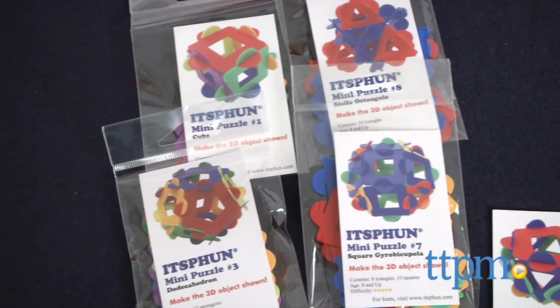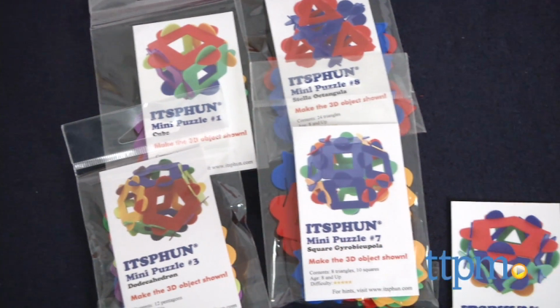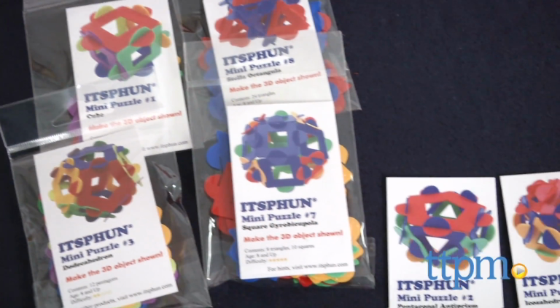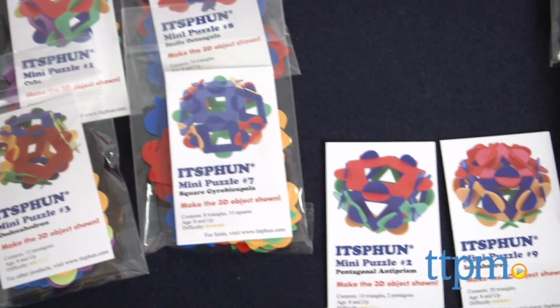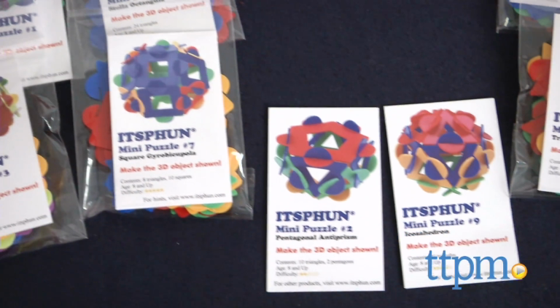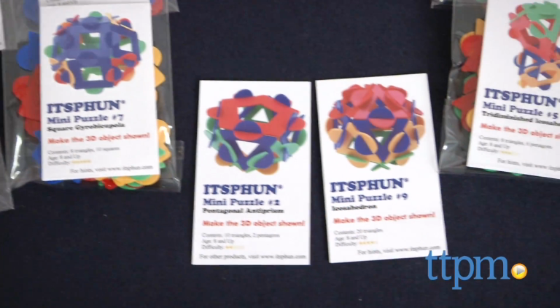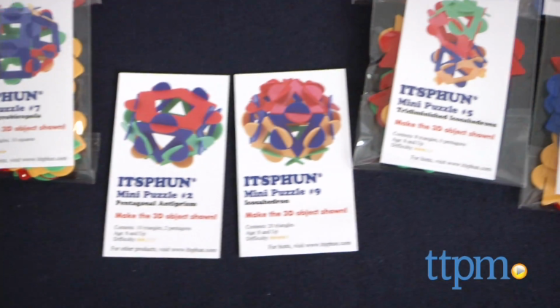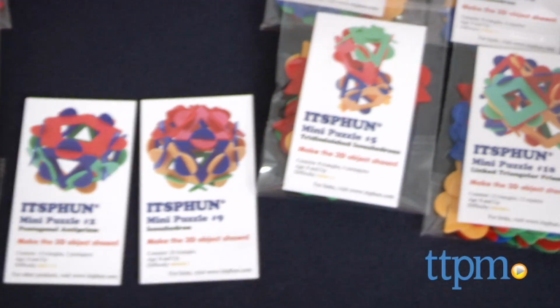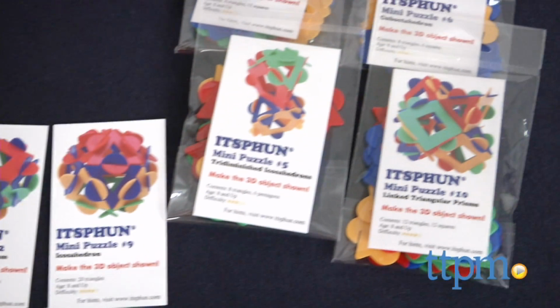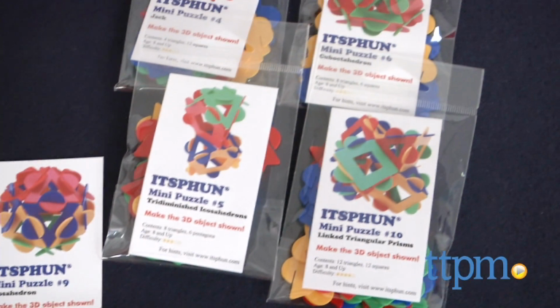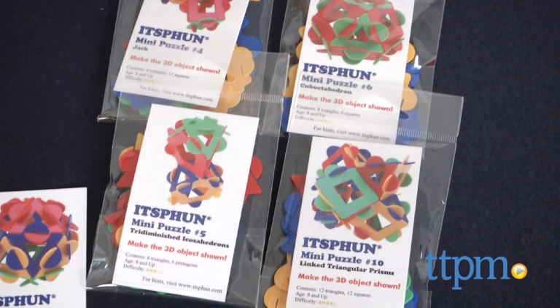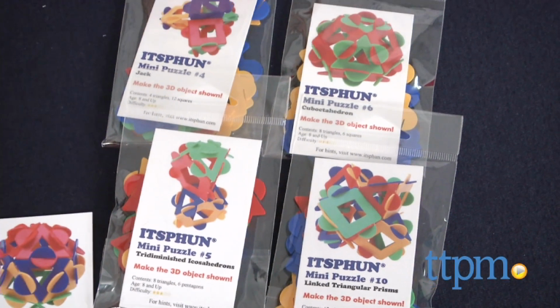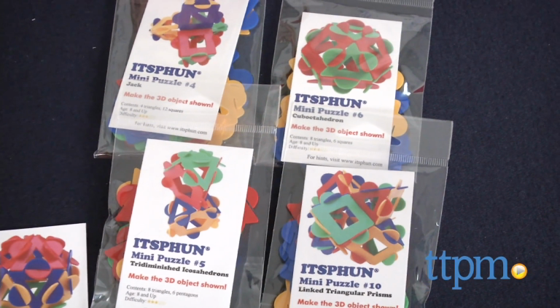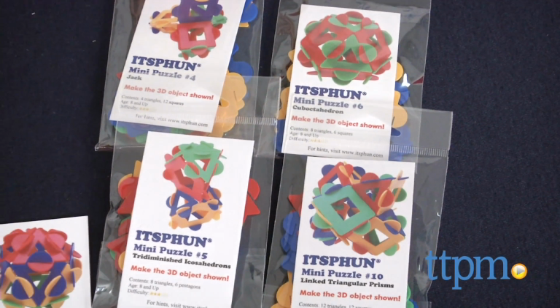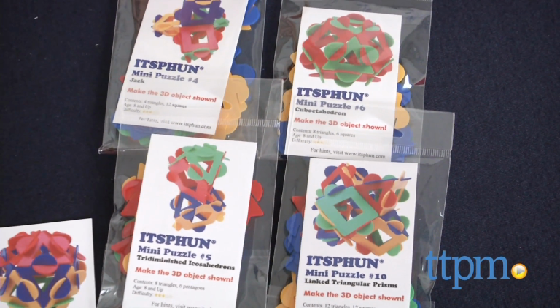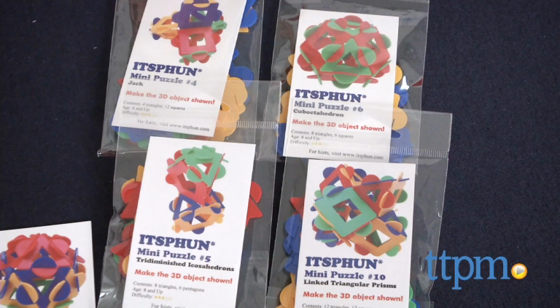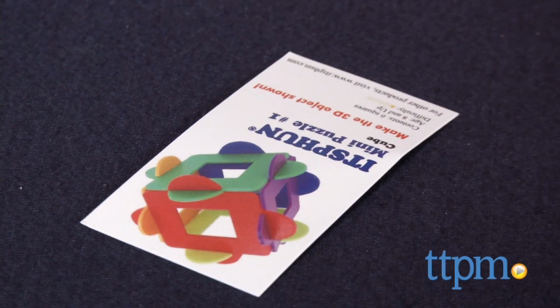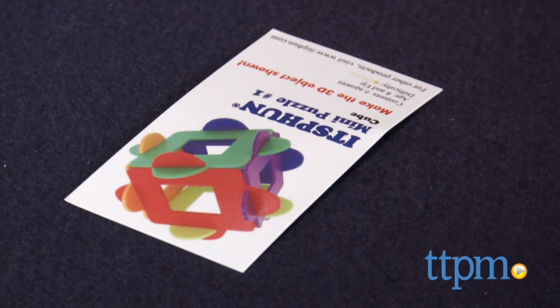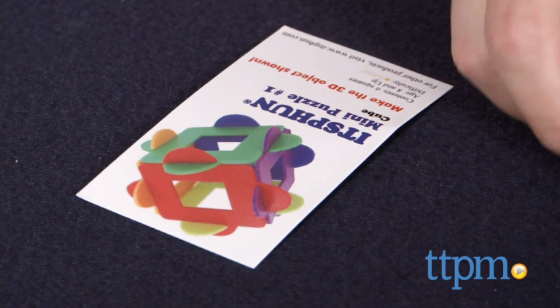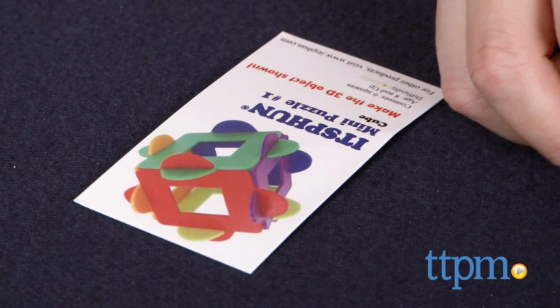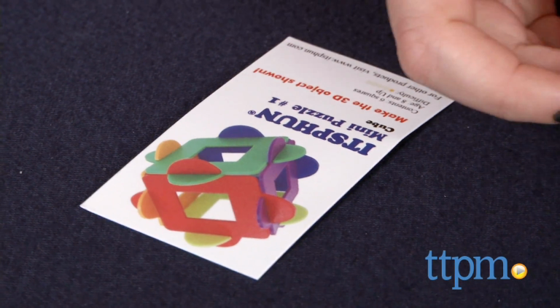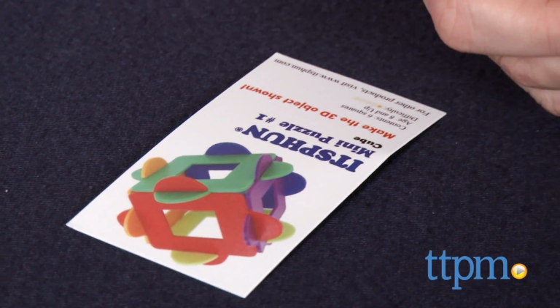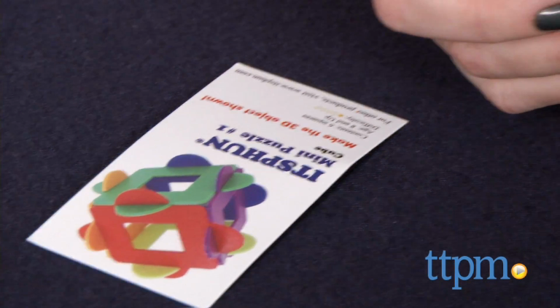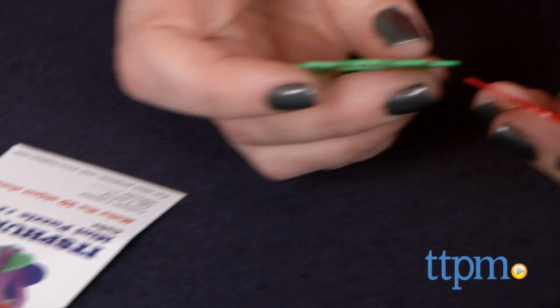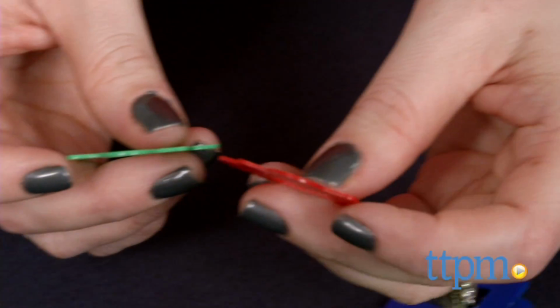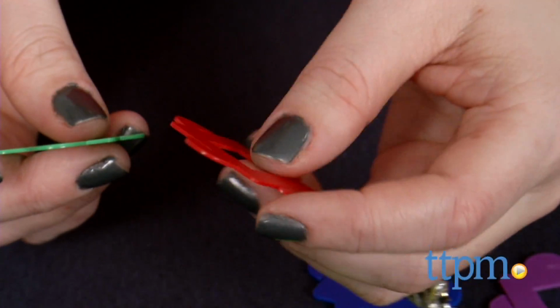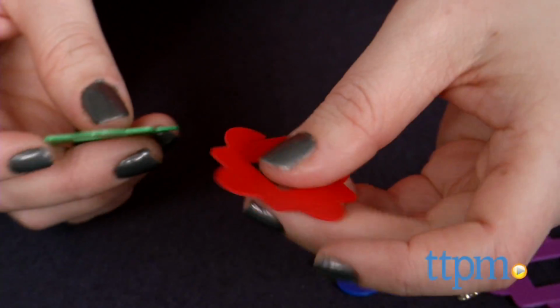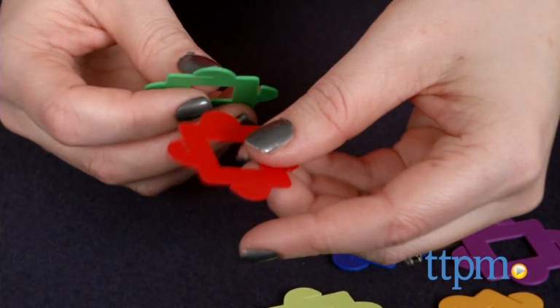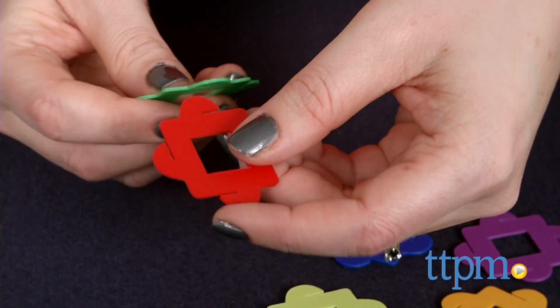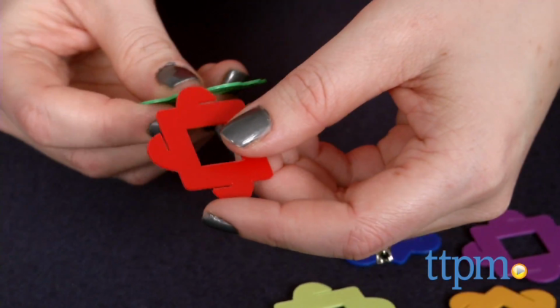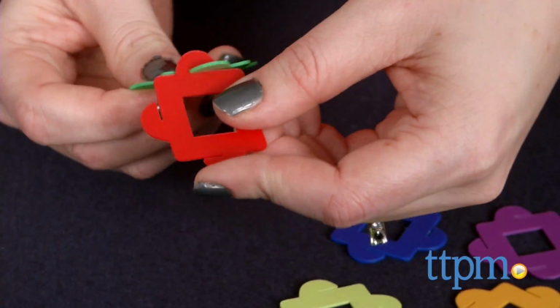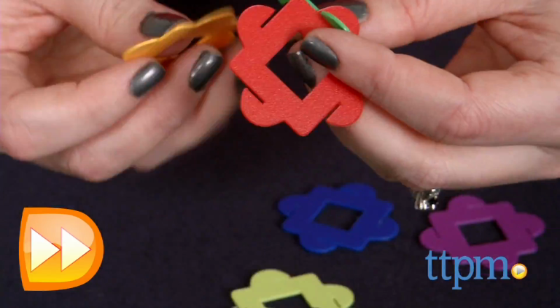The It's Fun mini-puzzle set comes with ten different puzzles of varying difficulty that challenge kids to create a specific 3D structure with only a picture of the completed structure as reference. Hints and tips for solving the puzzles can be found at the It's Fun website.